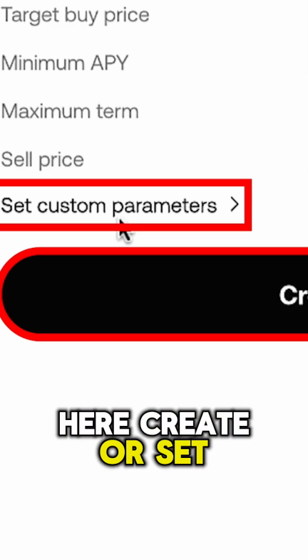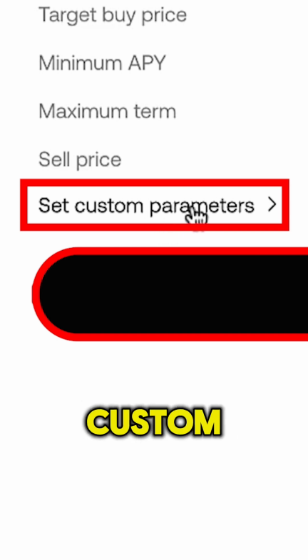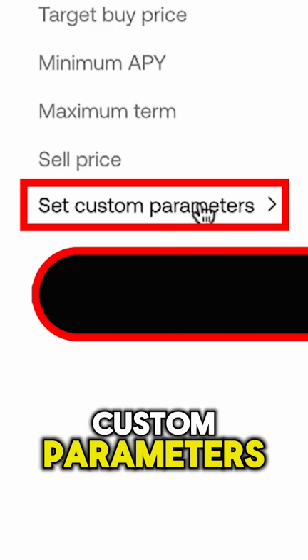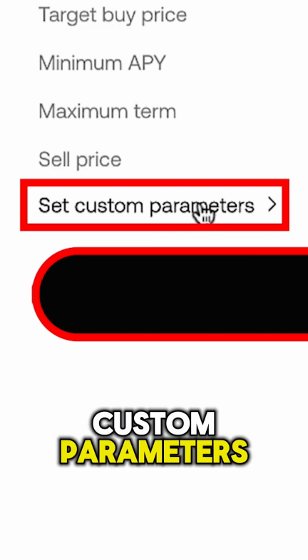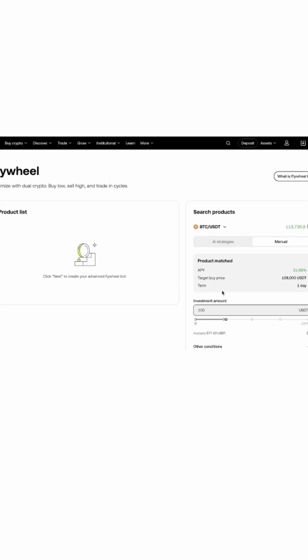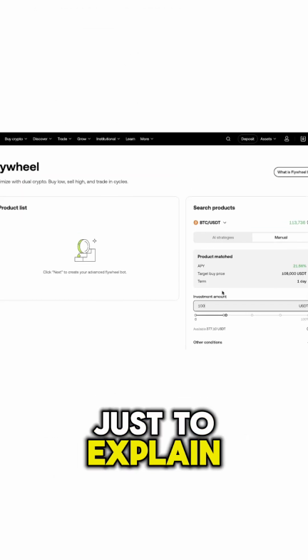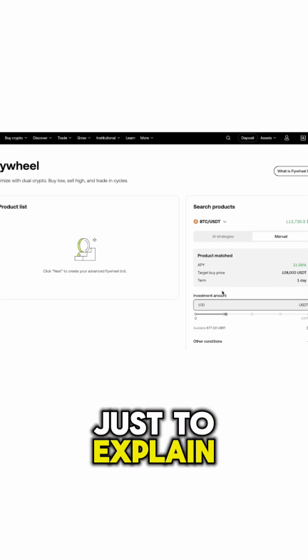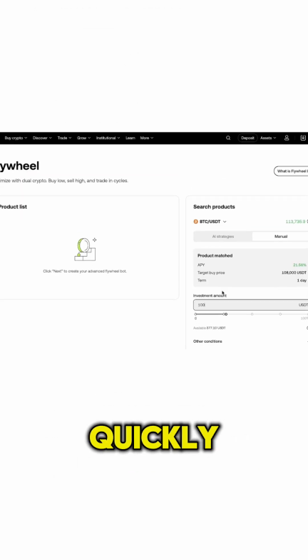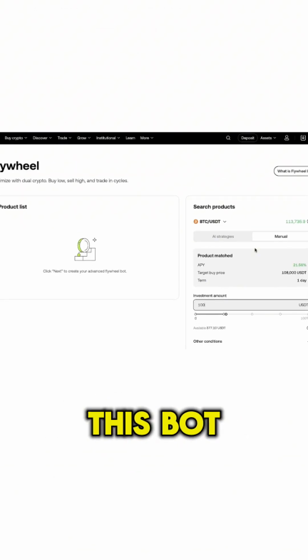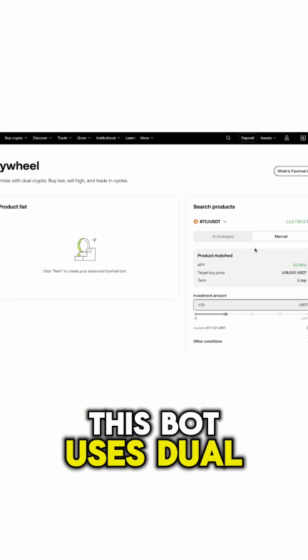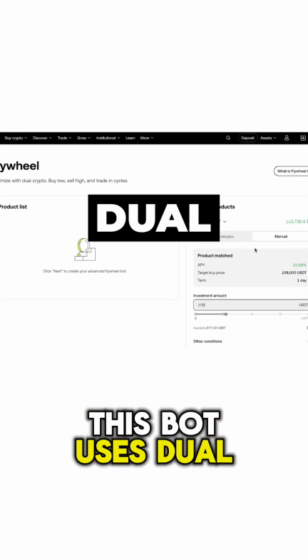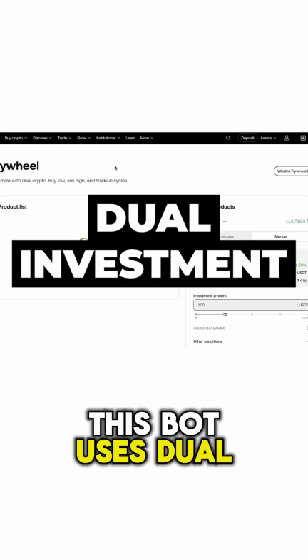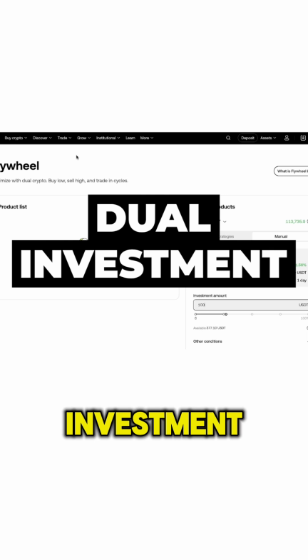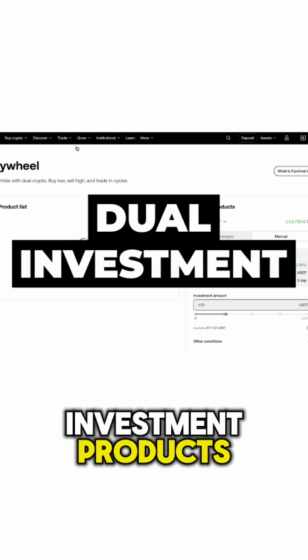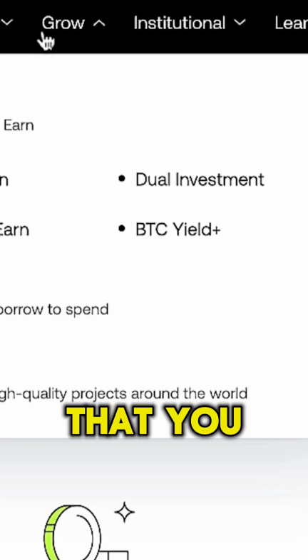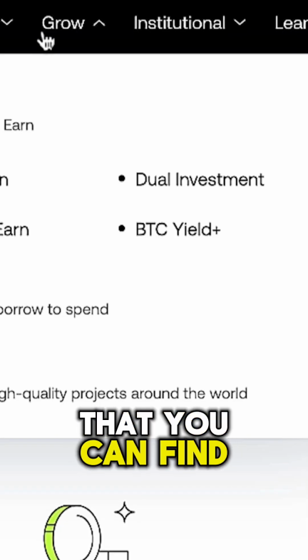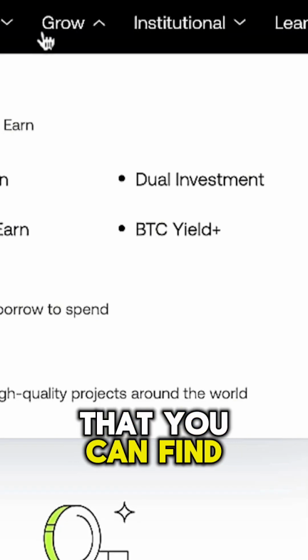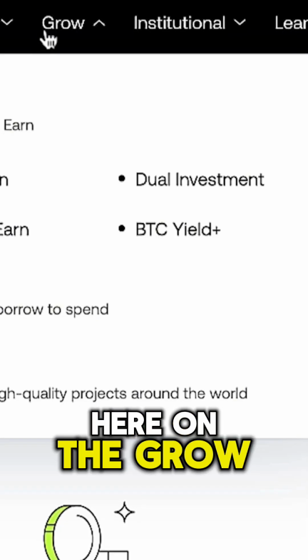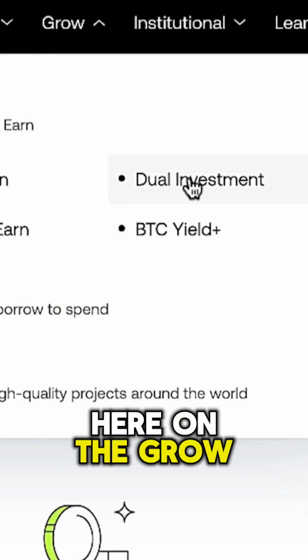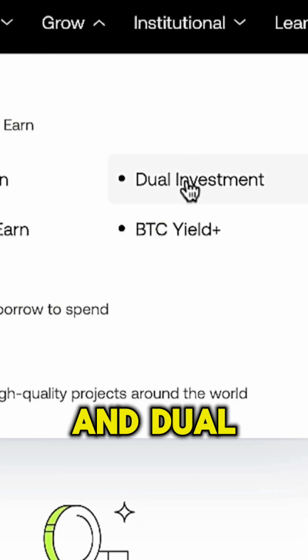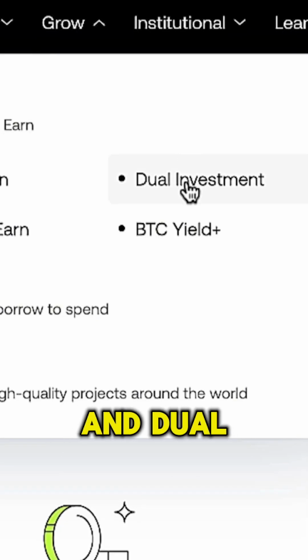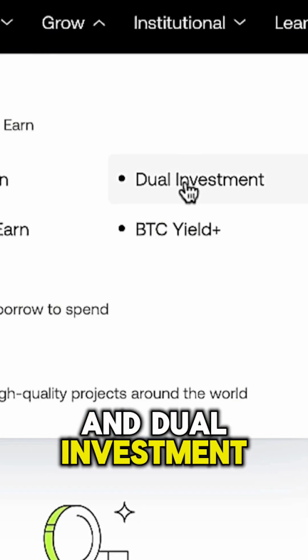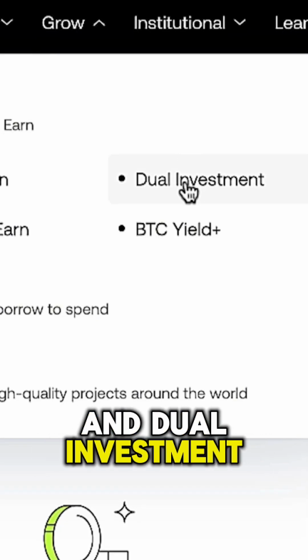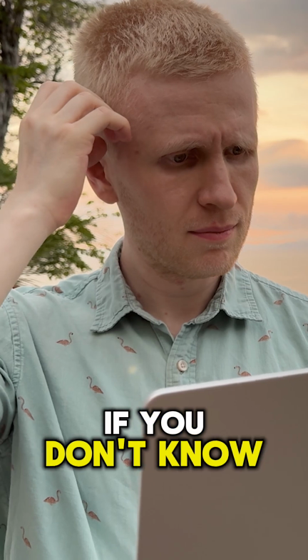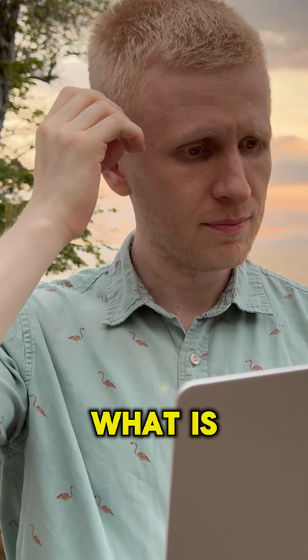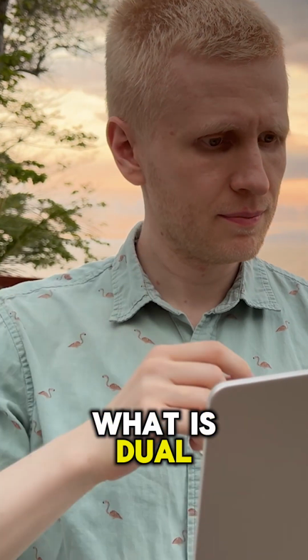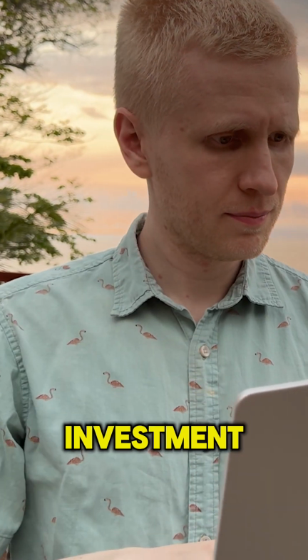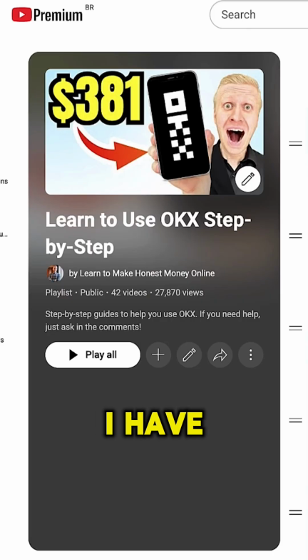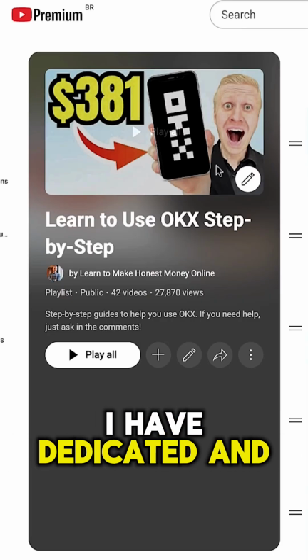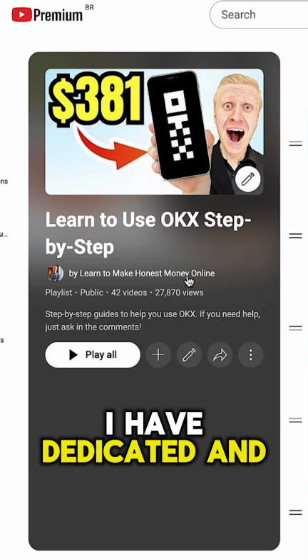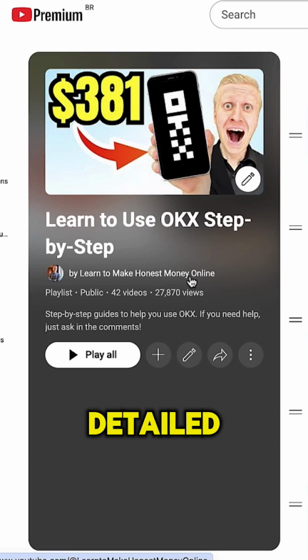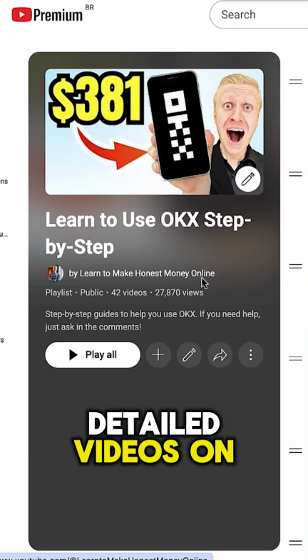Or set custom parameters. Just to explain quickly, this bot uses dual investment products that you can find here on the Grow section under dual investment. If you don't know what dual investment is, I have dedicated and detailed videos on my OKX playlist.